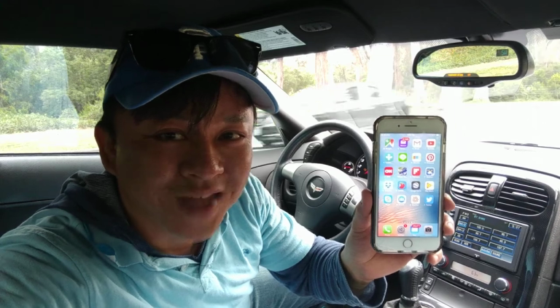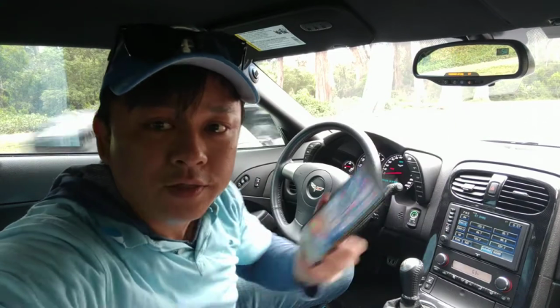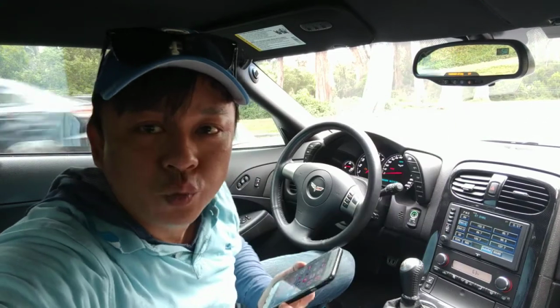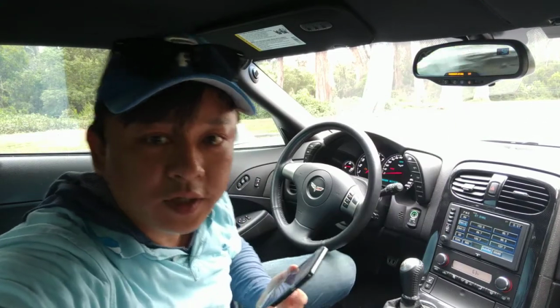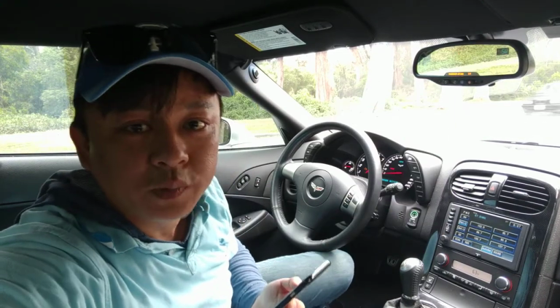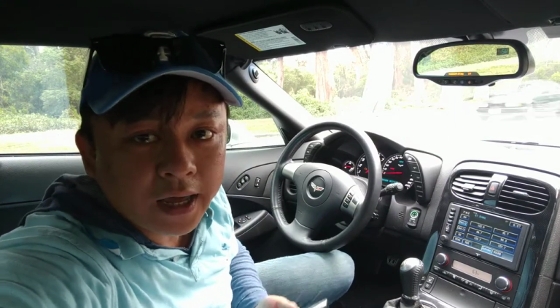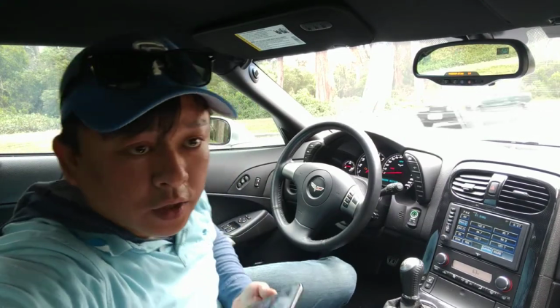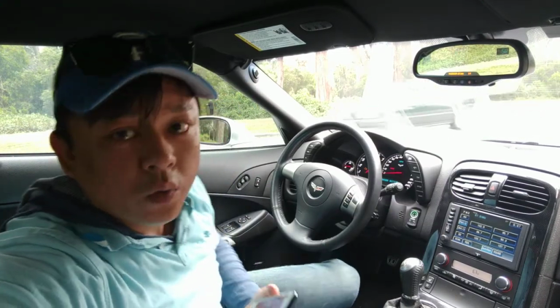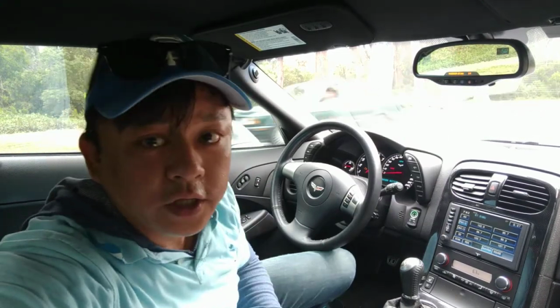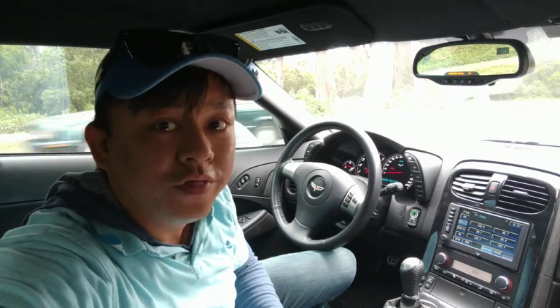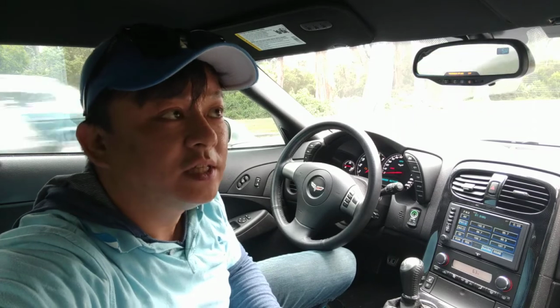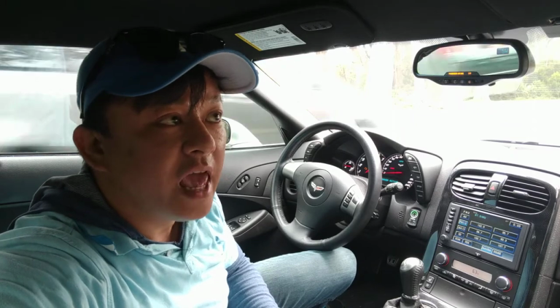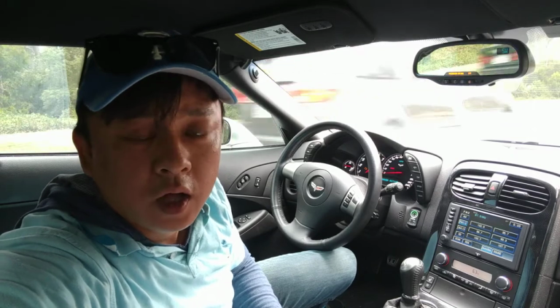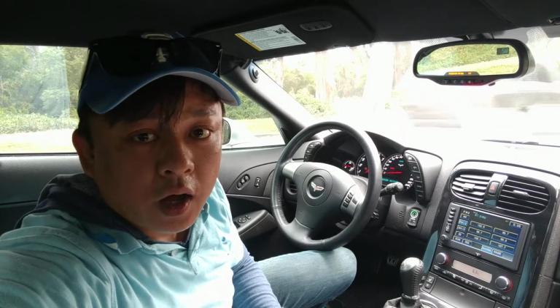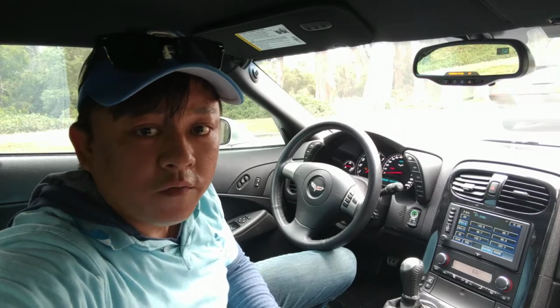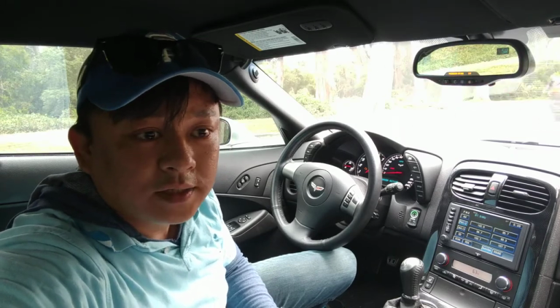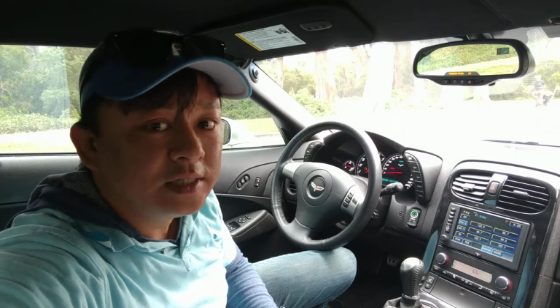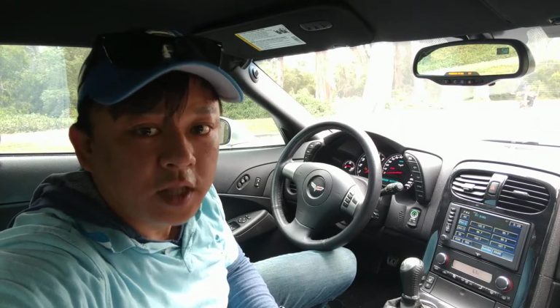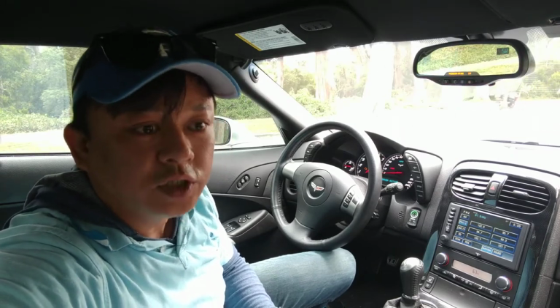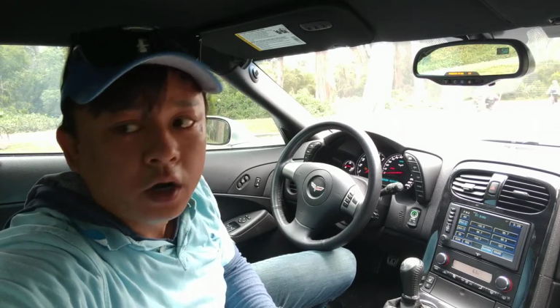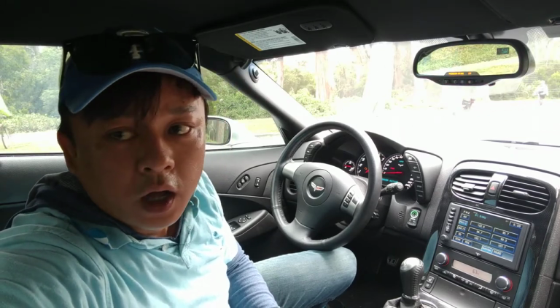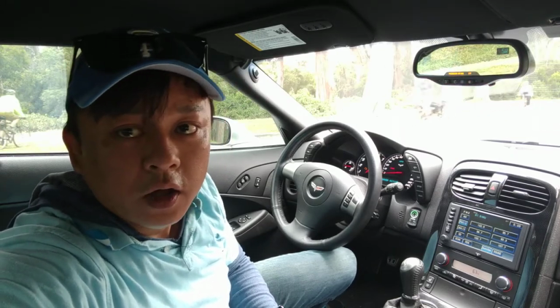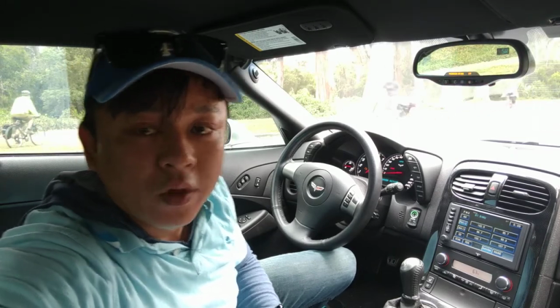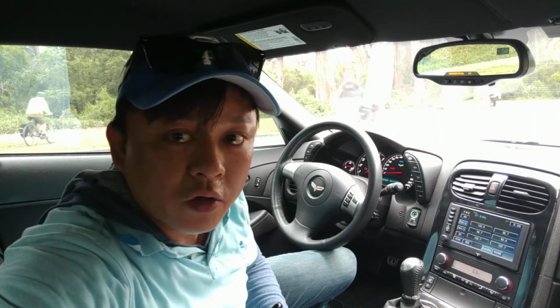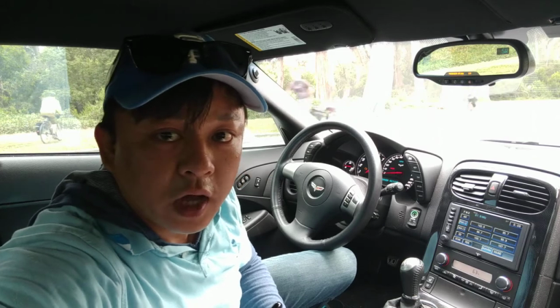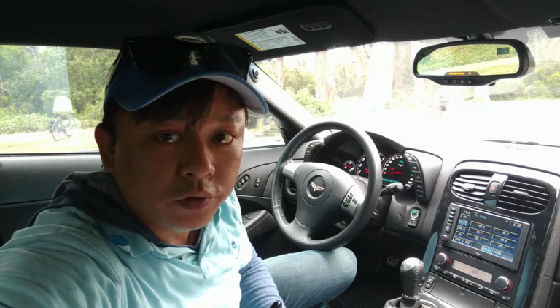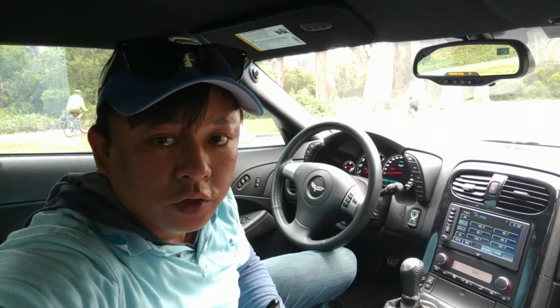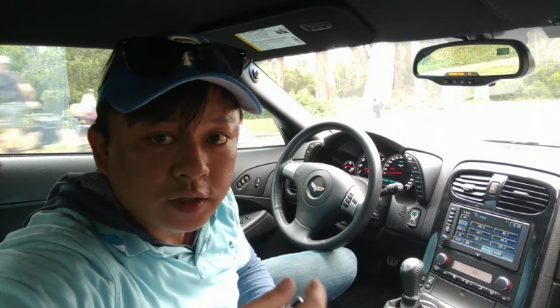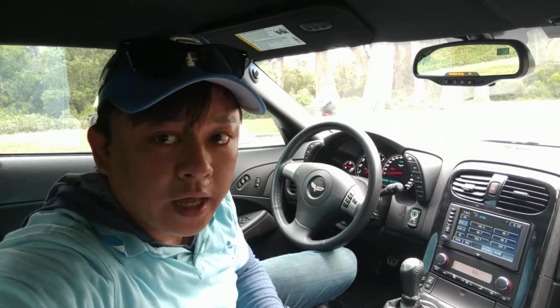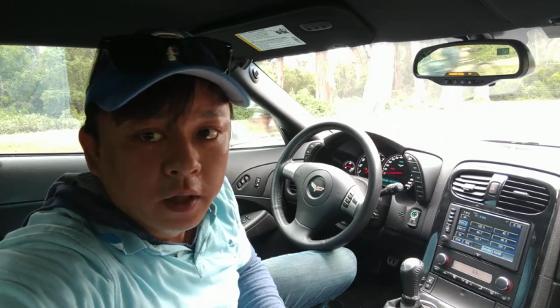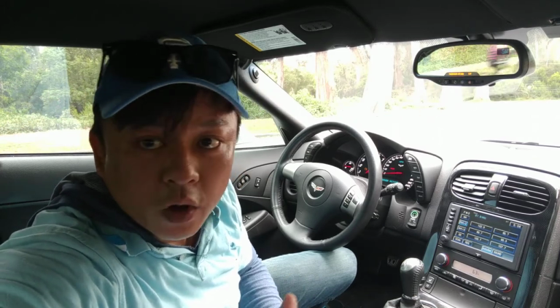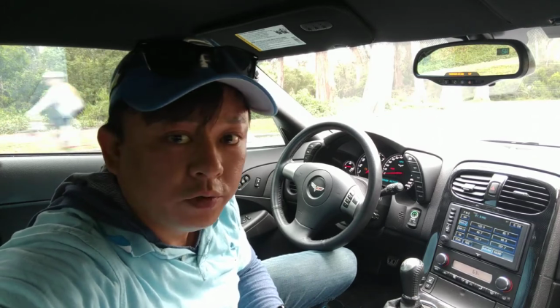Hi, this is Wesley the Gizmo Guy. Today we are in the 2008 Corvette C6 — the last year without Bluetooth. 2009 and up they will have Bluetooth.